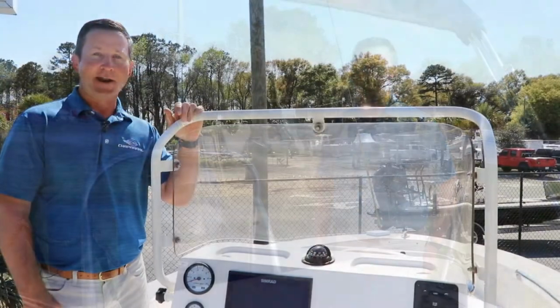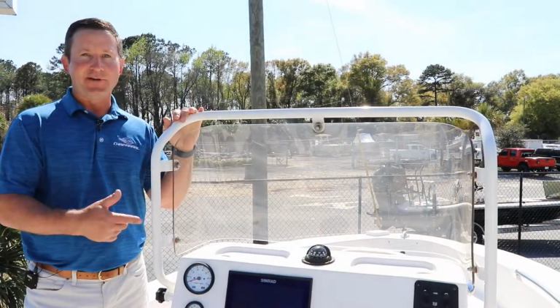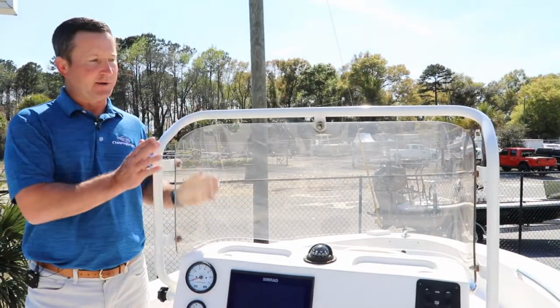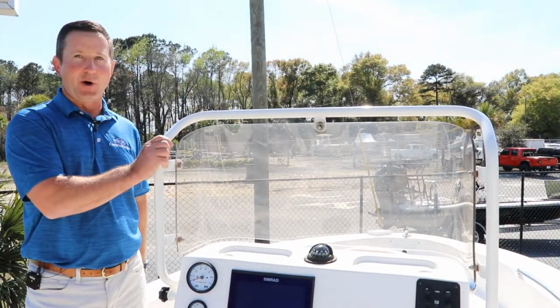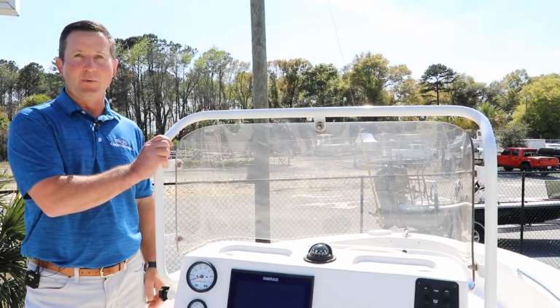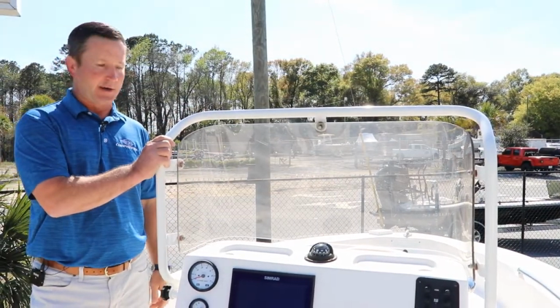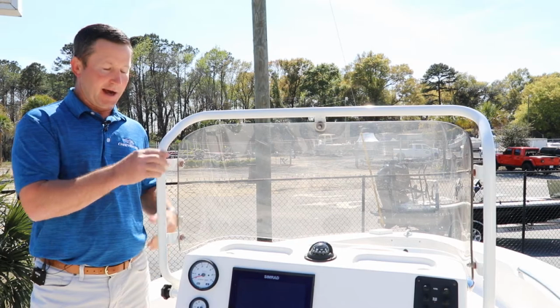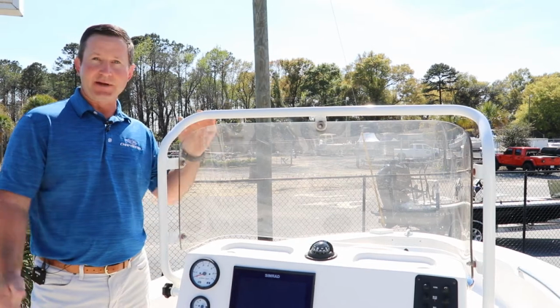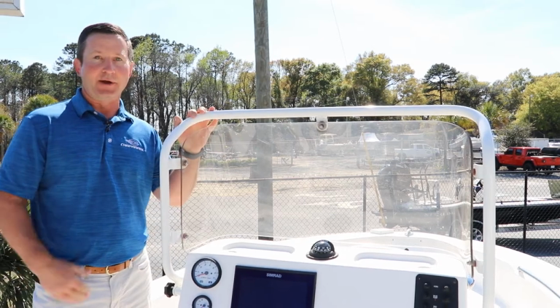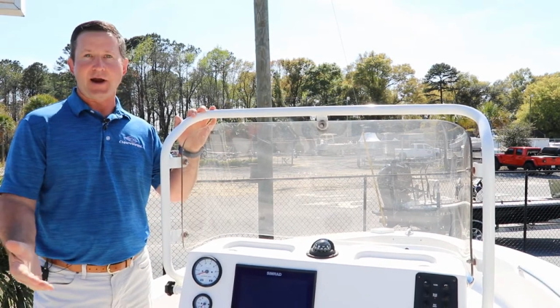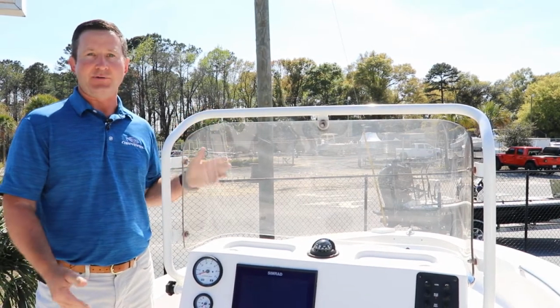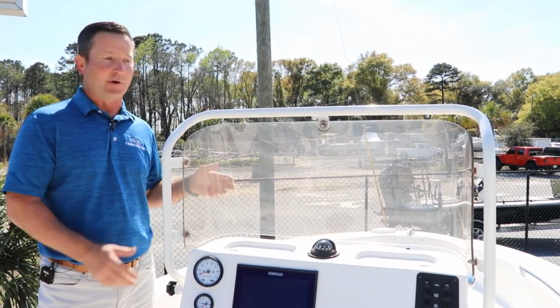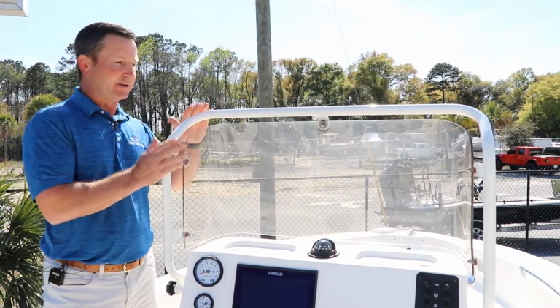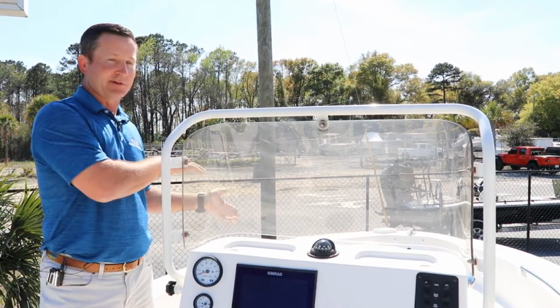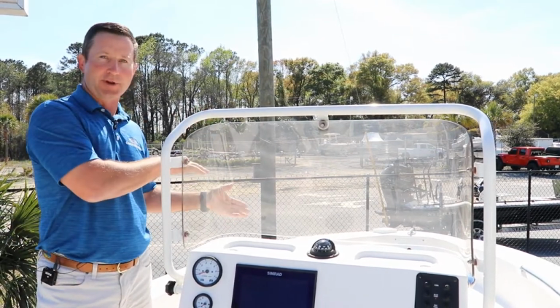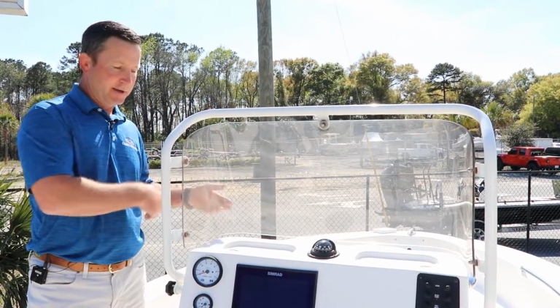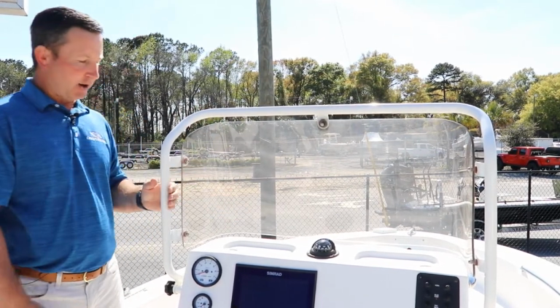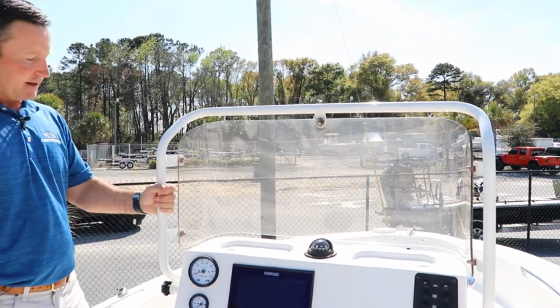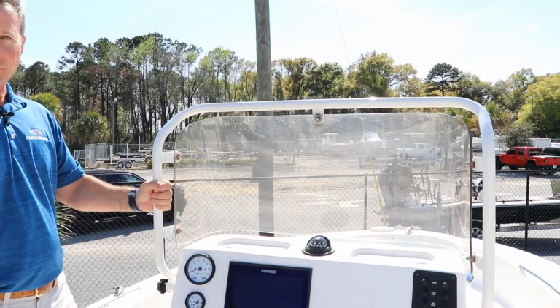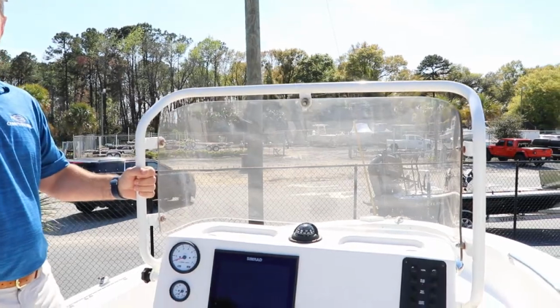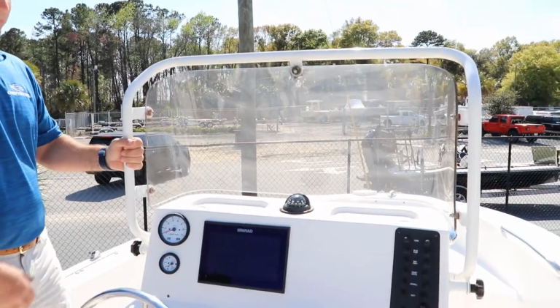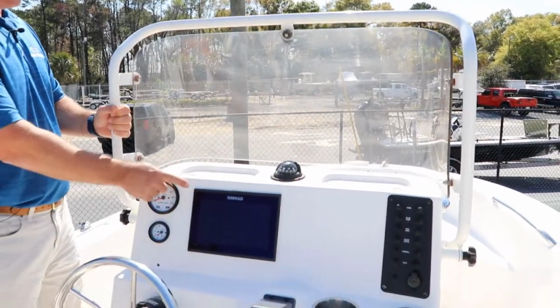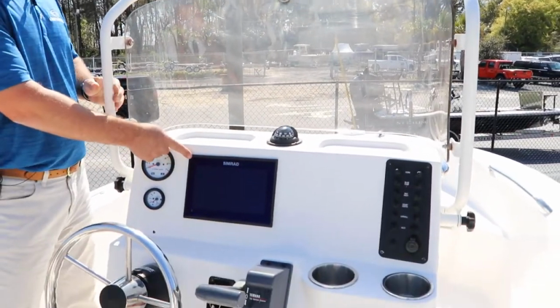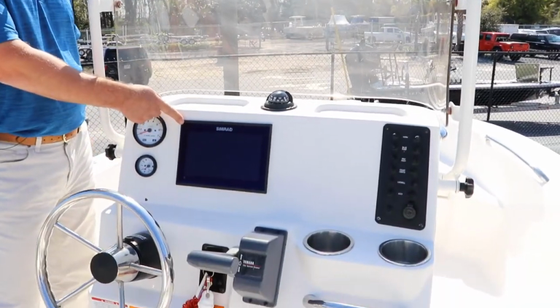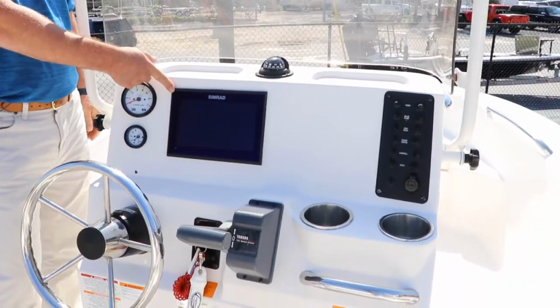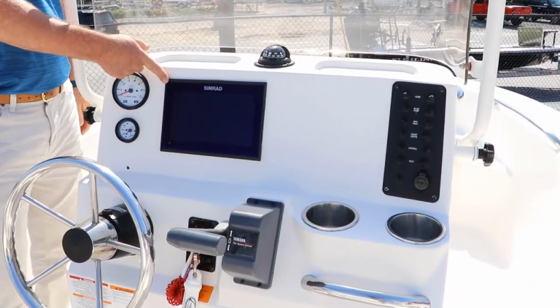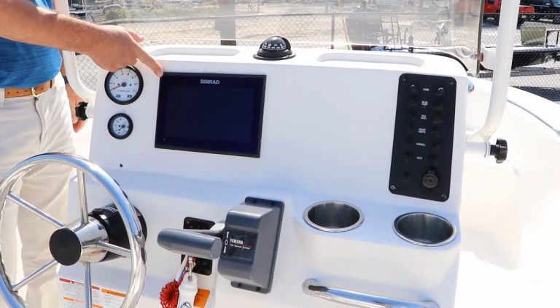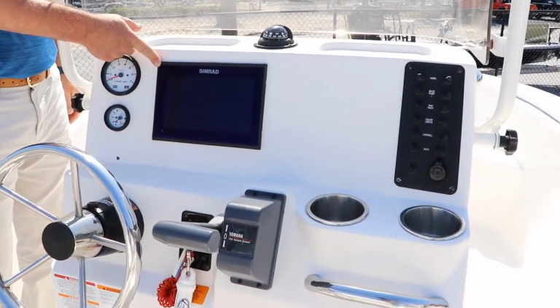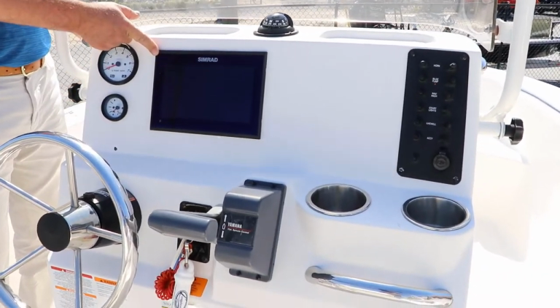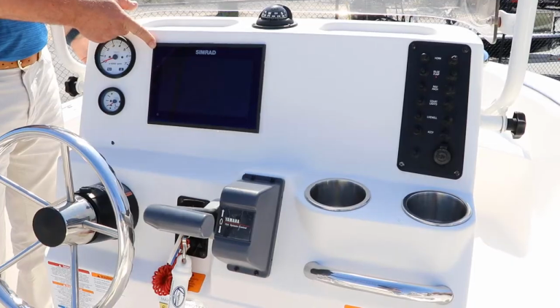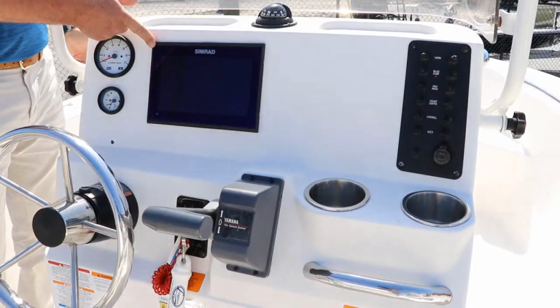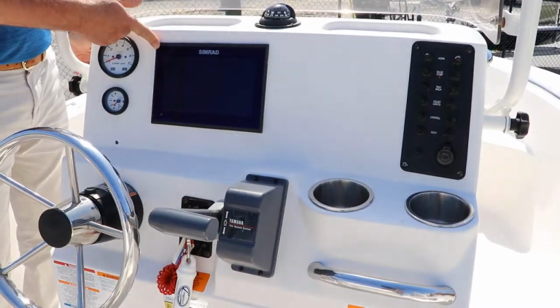Another good feature is this fold-down windshield. If you need to store it underneath your house or in a garage, this will actually fold down. It also gives you a grab rail, which is kind of nice. We installed a nine-inch Simrad unit that you don't usually see on this model.